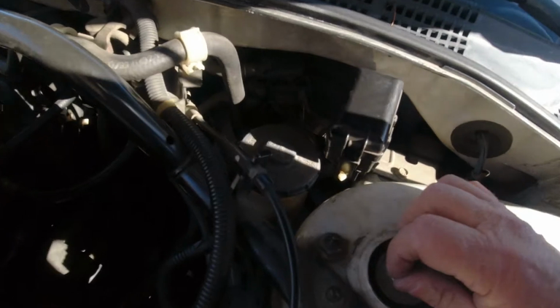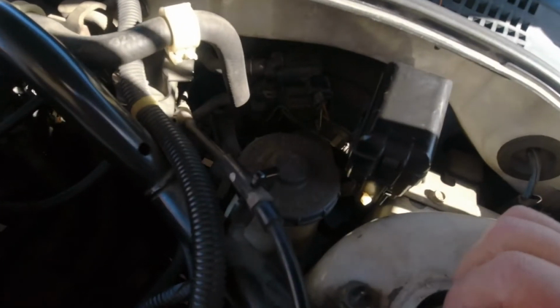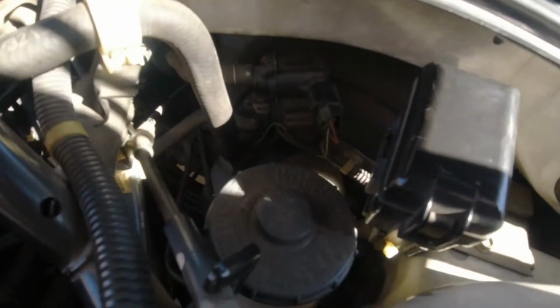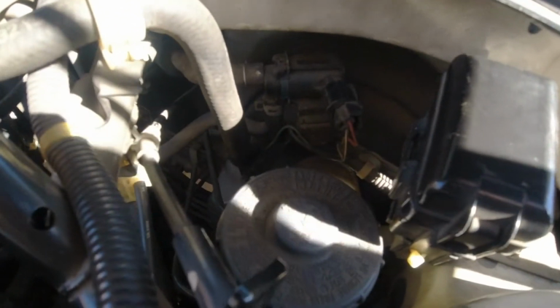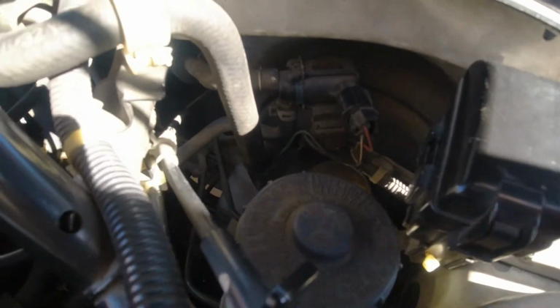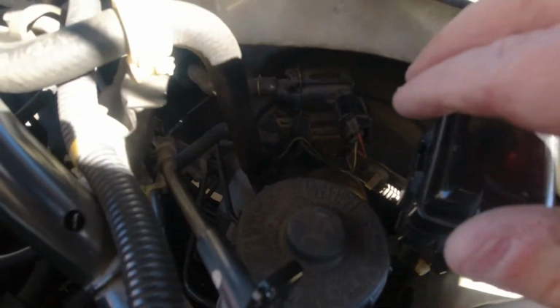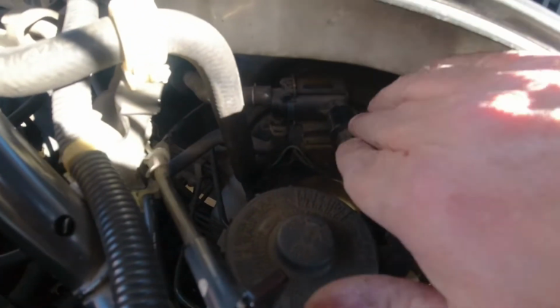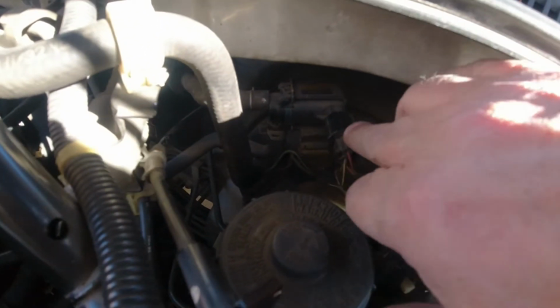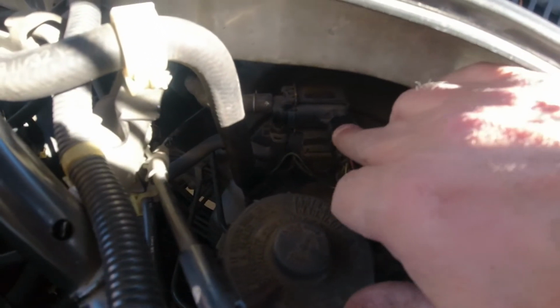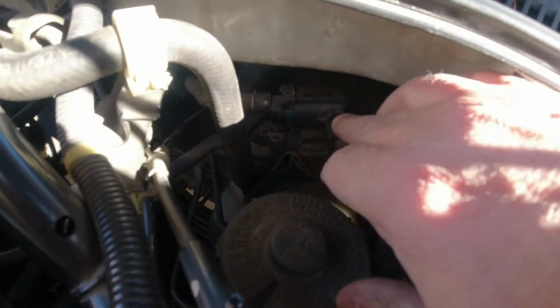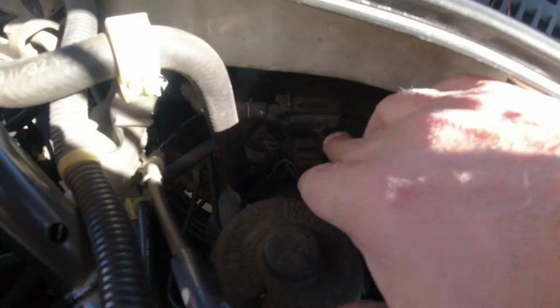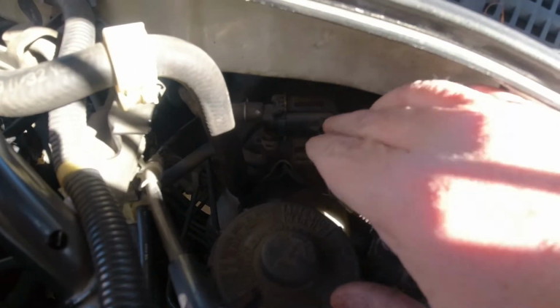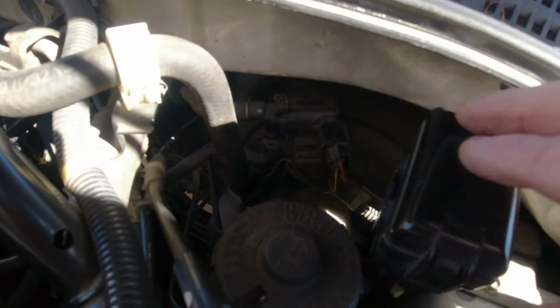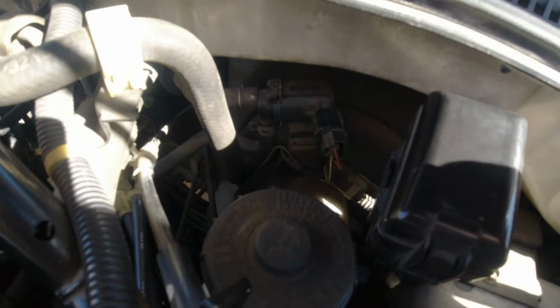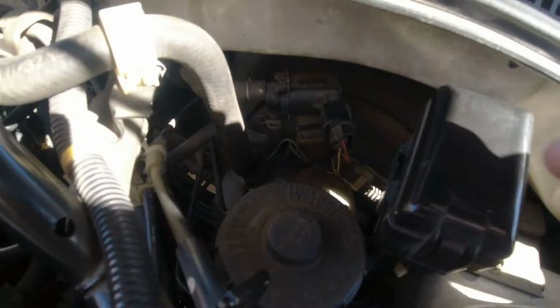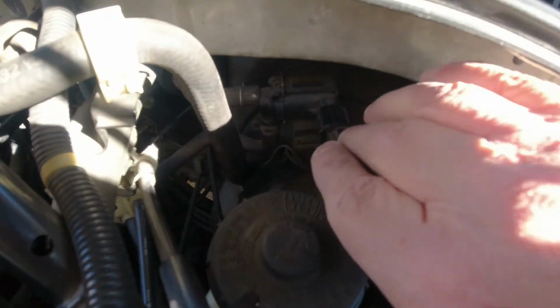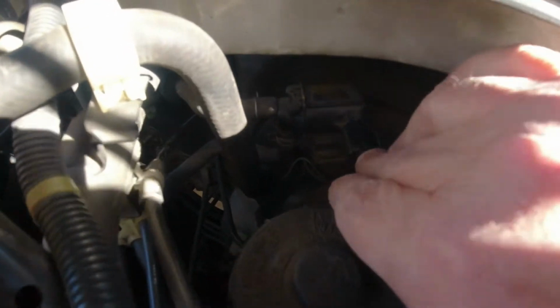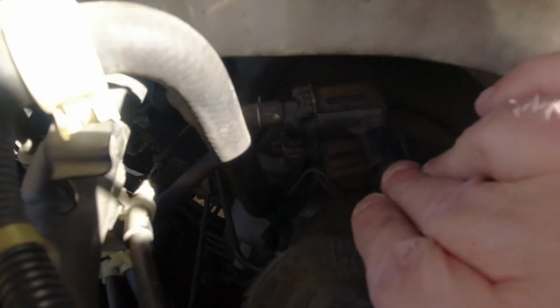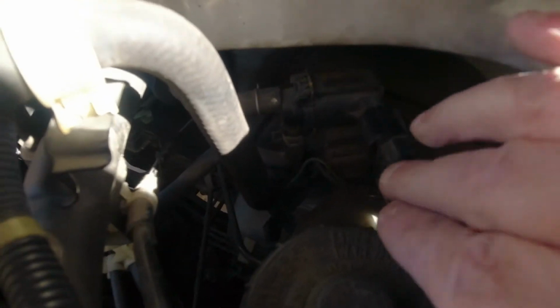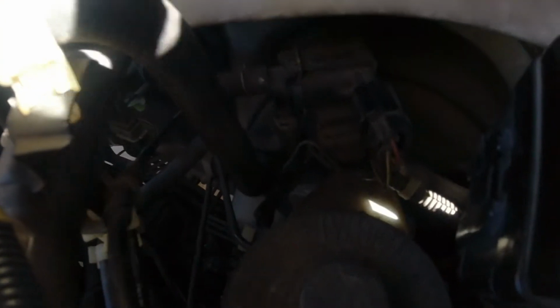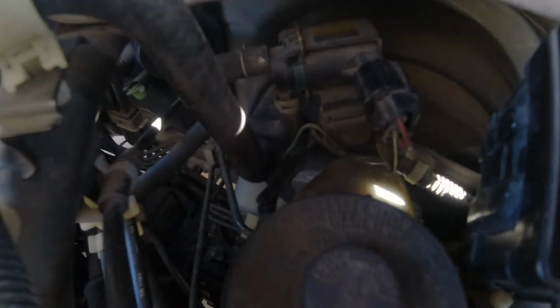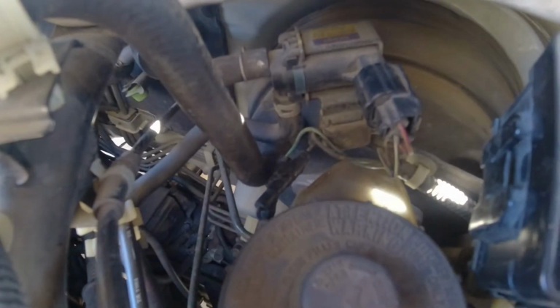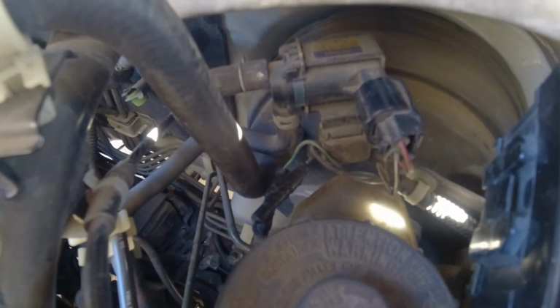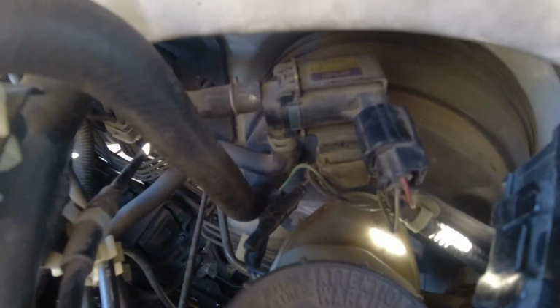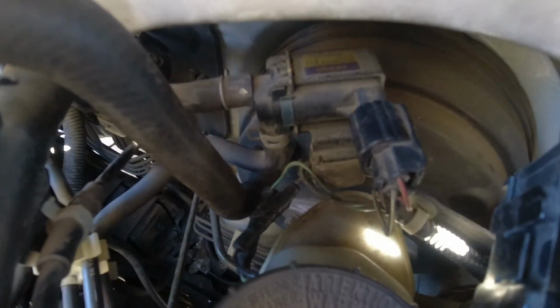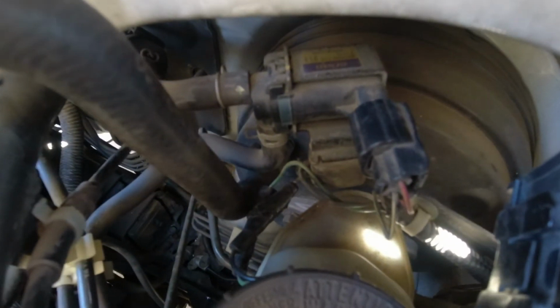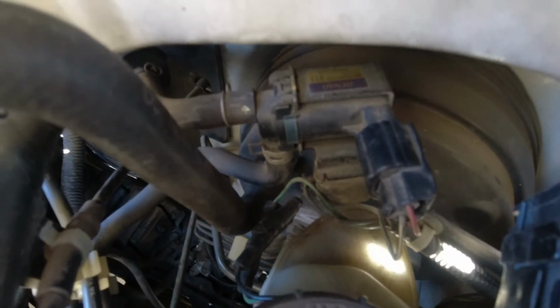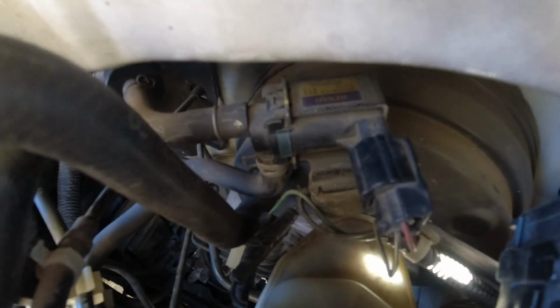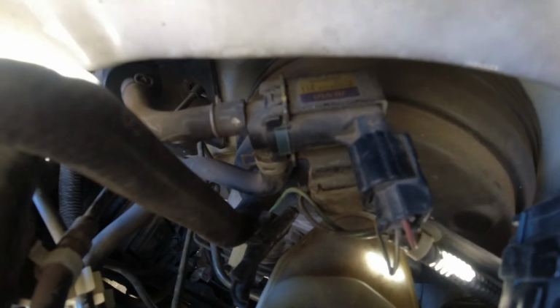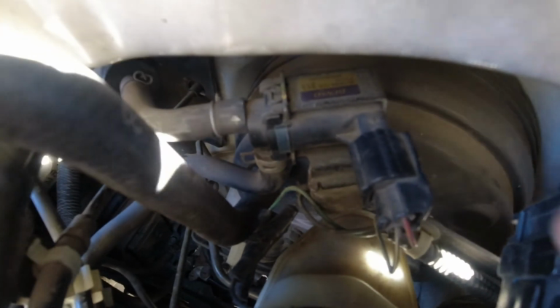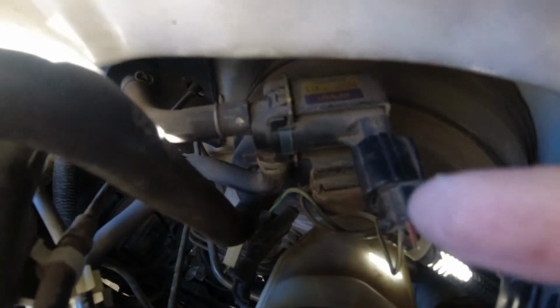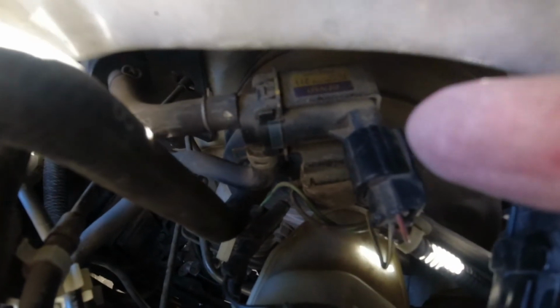Today we're going to test our EVAP purge valve, which is right here.